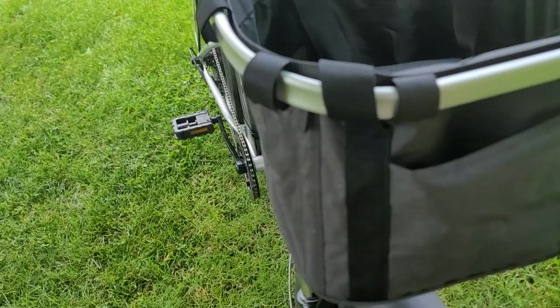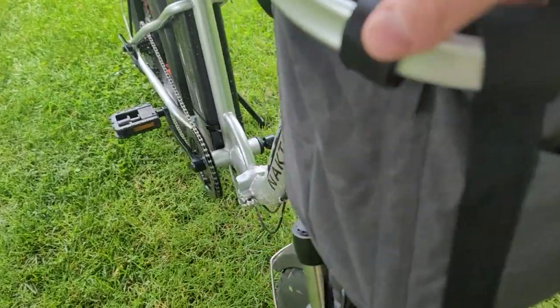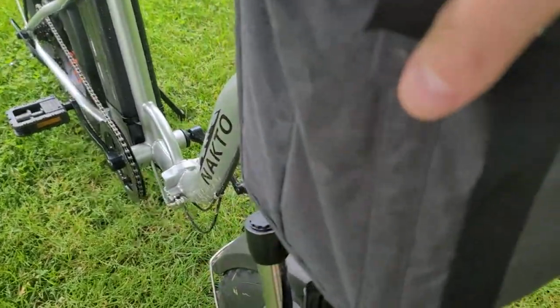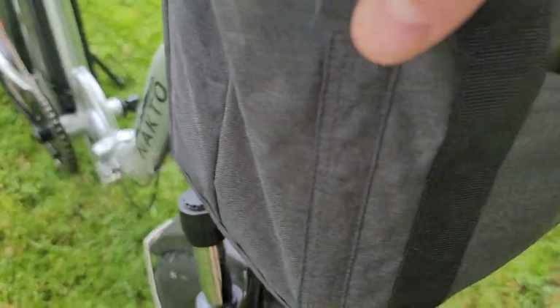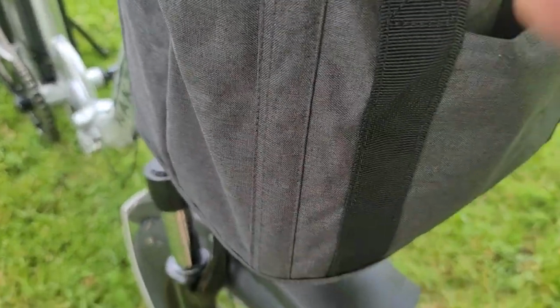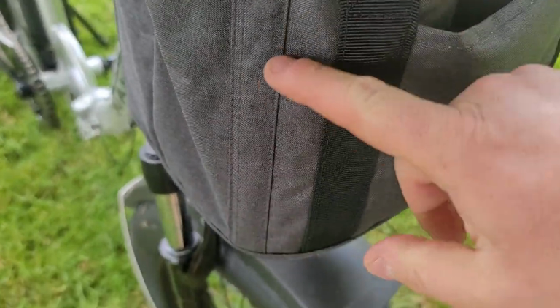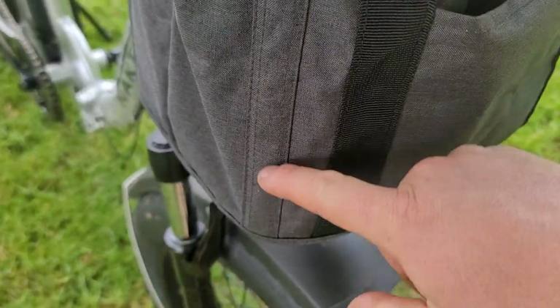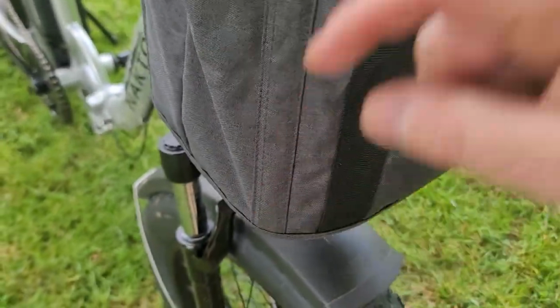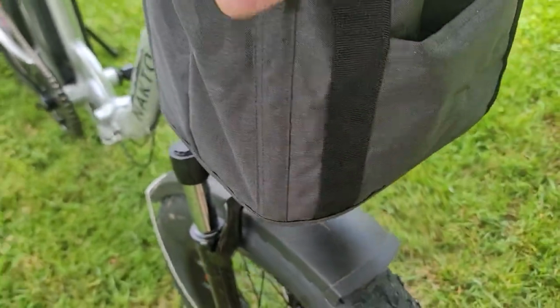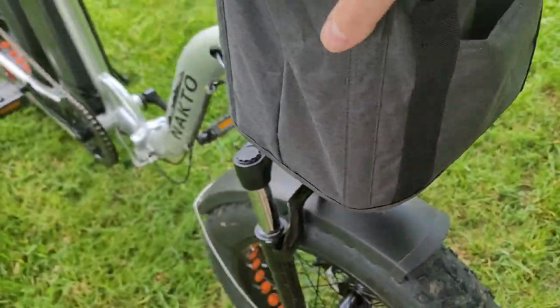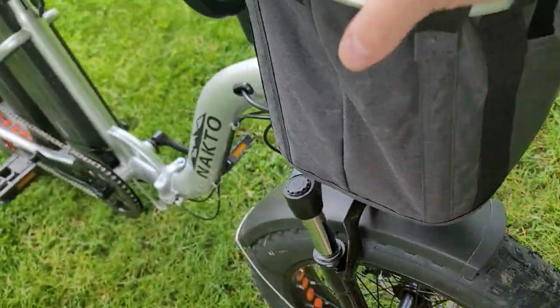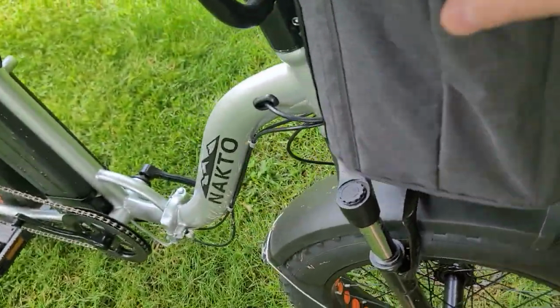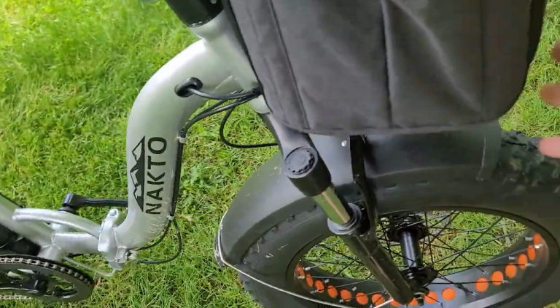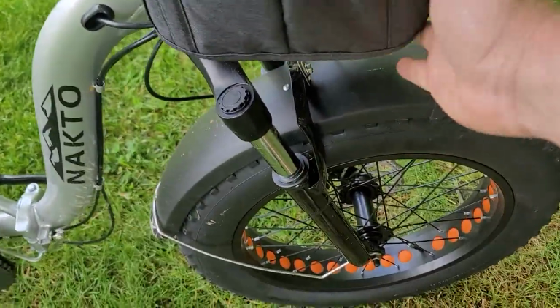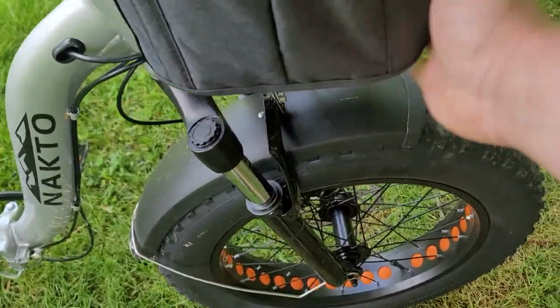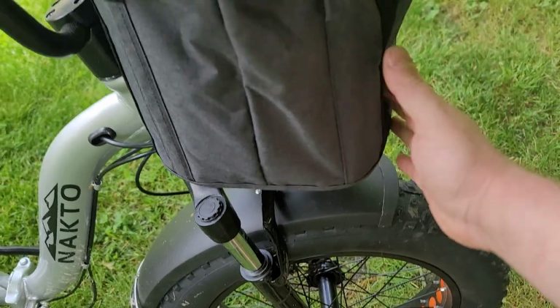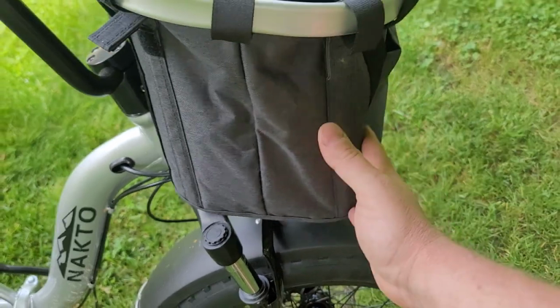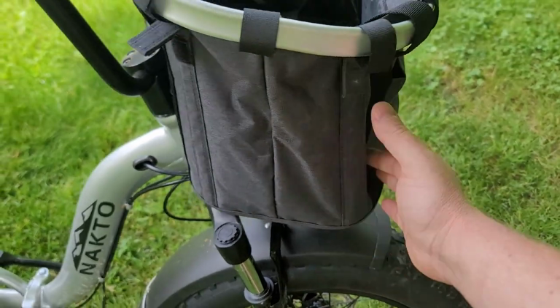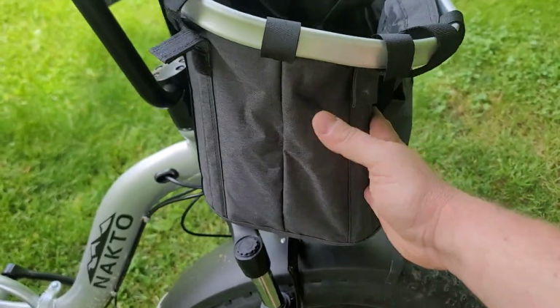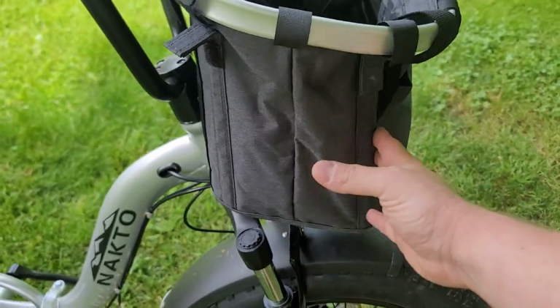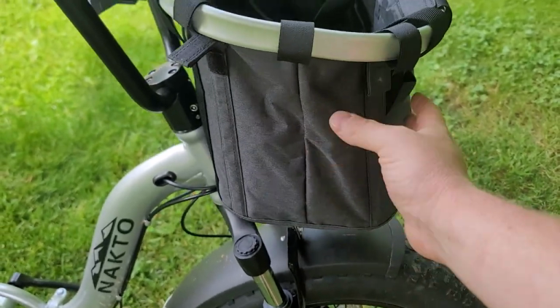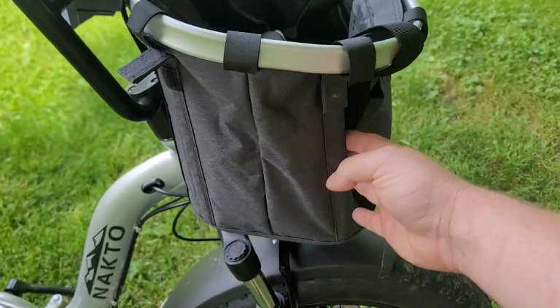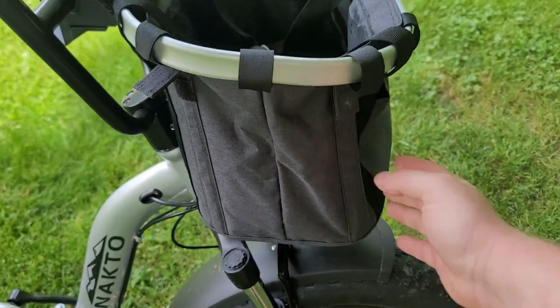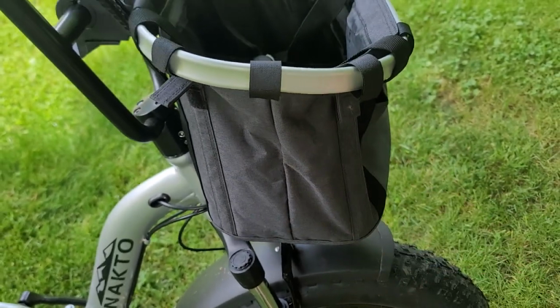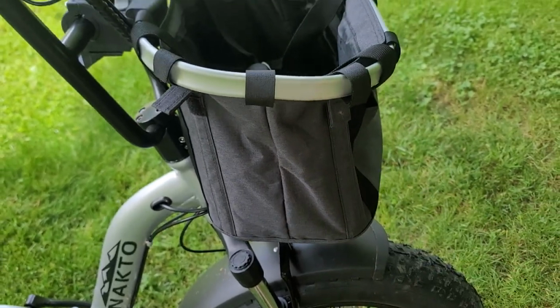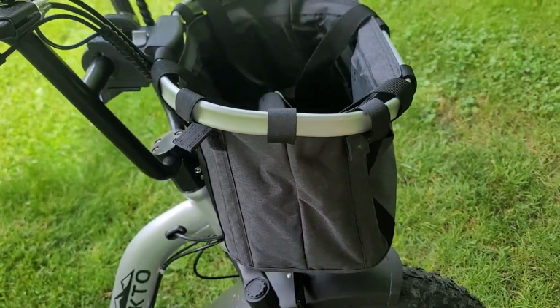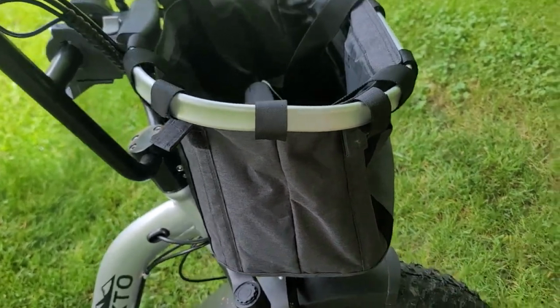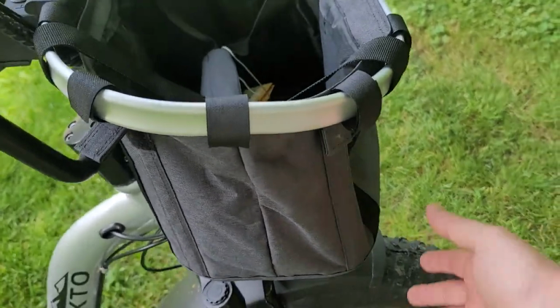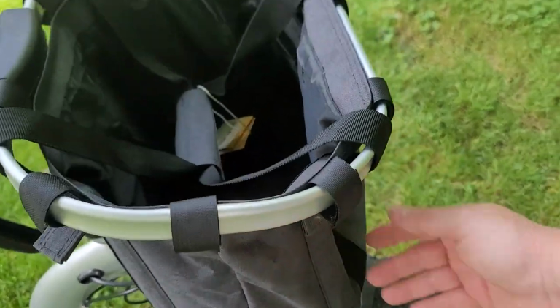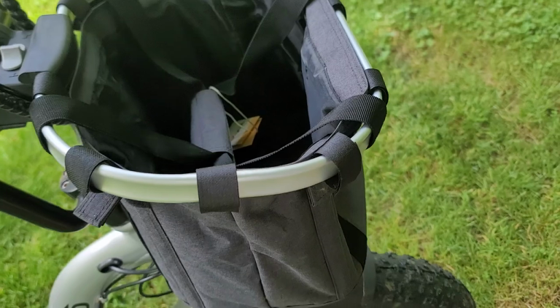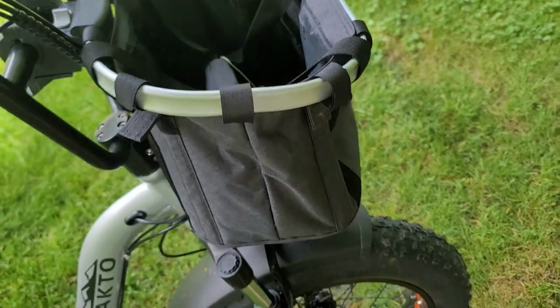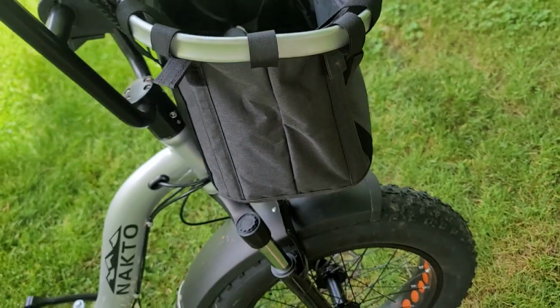It's got some plastic pieces that go down in the sewn sleeve, and that lets it keep its body. It'll hold its shape really well. If for some reason you don't want it to, you can take those pieces out.